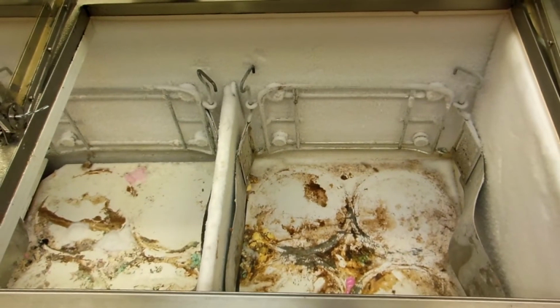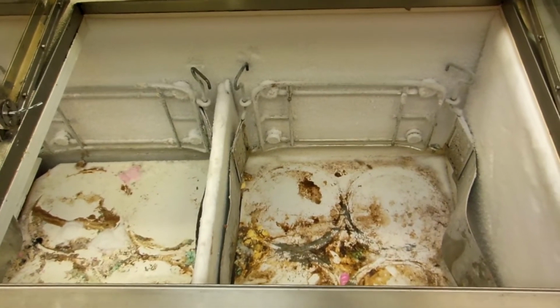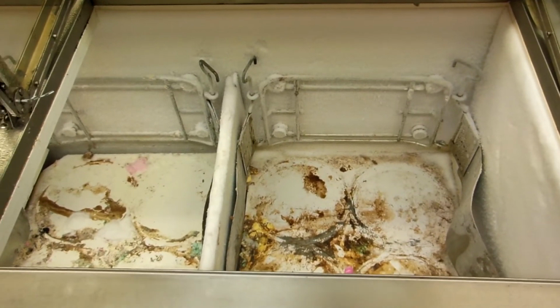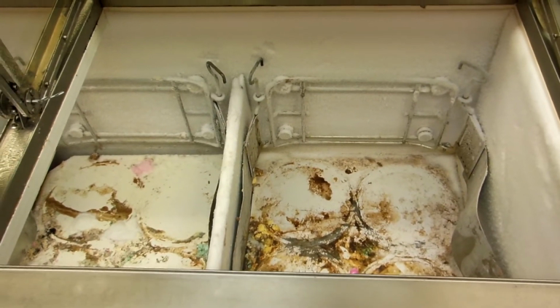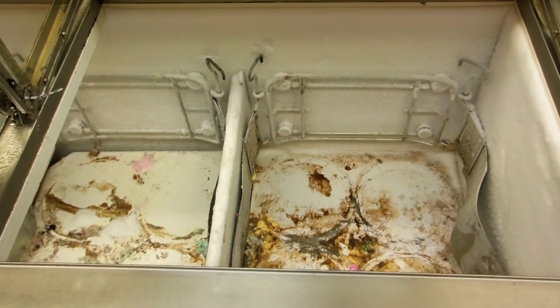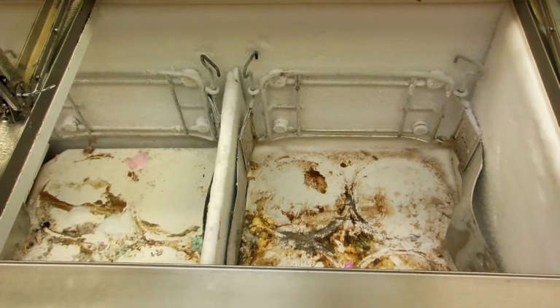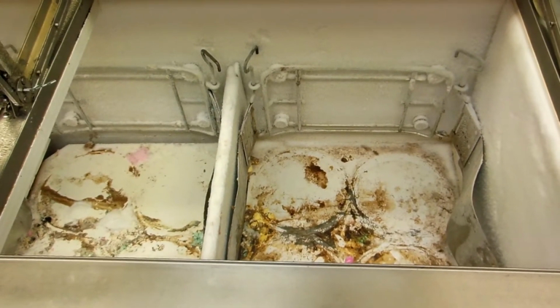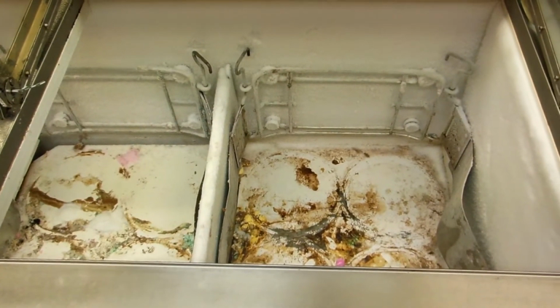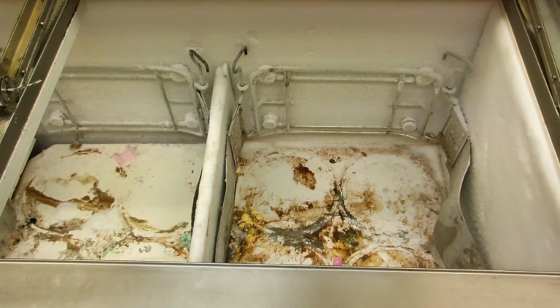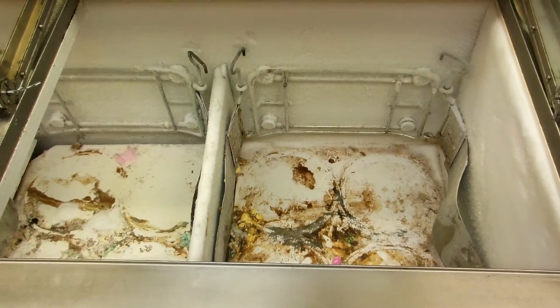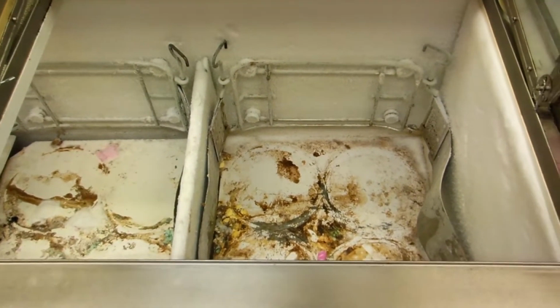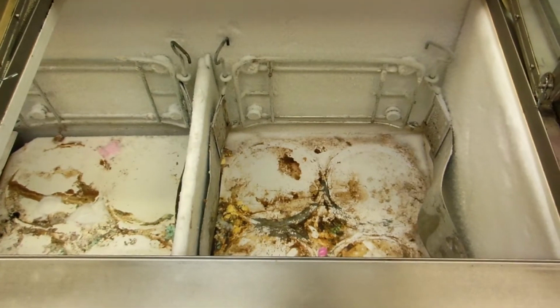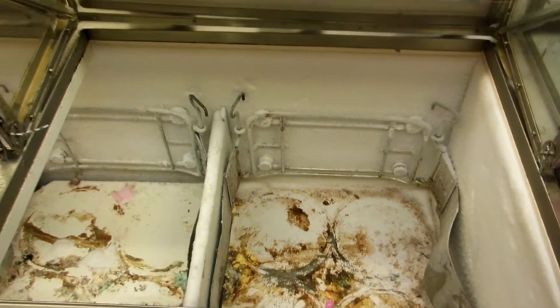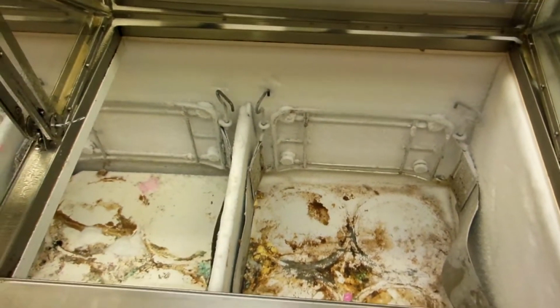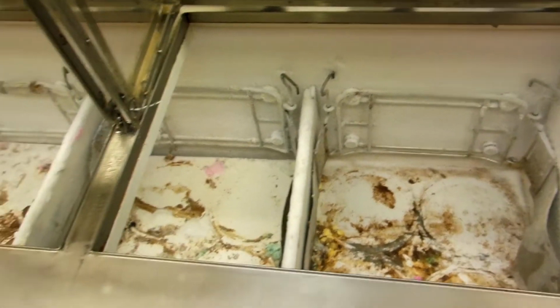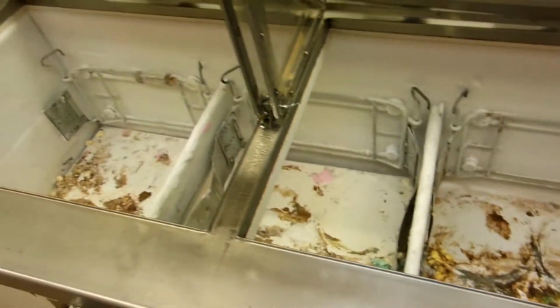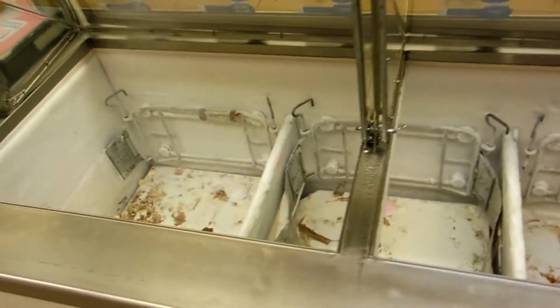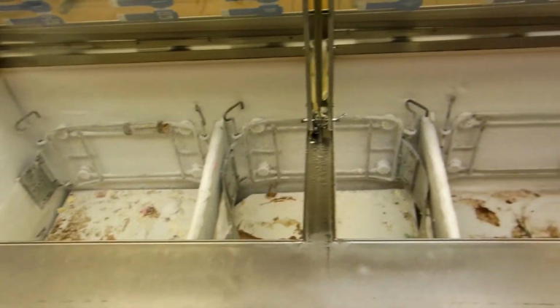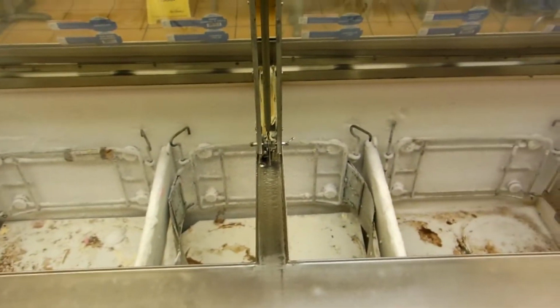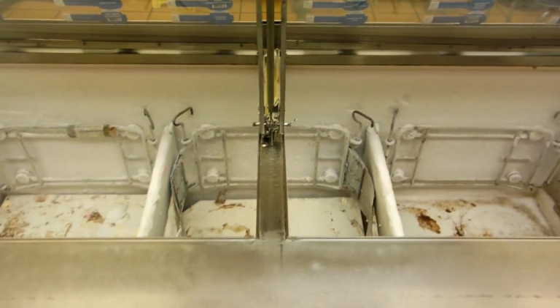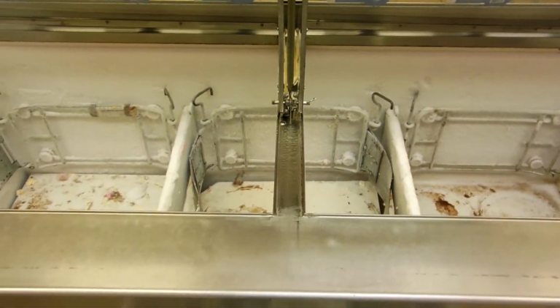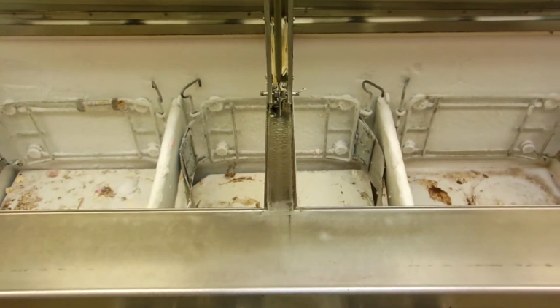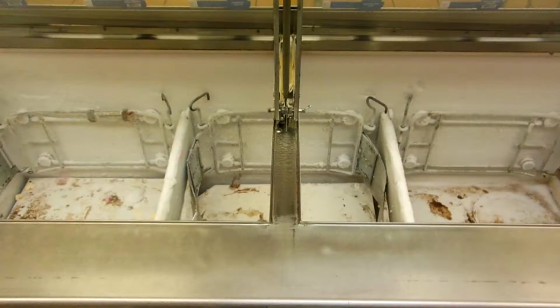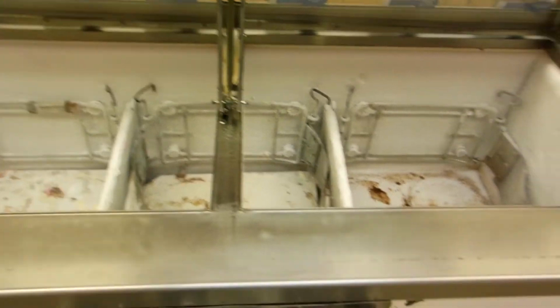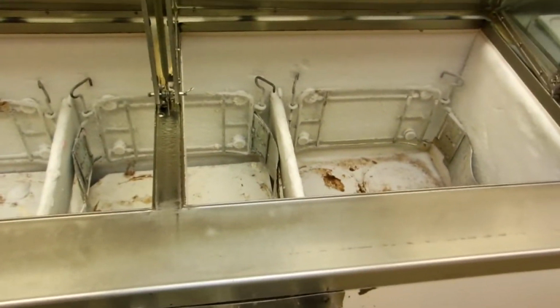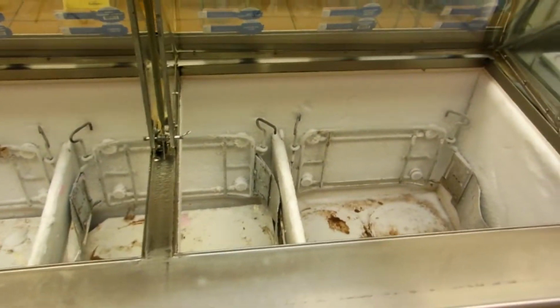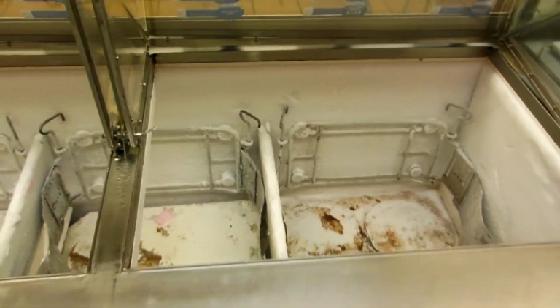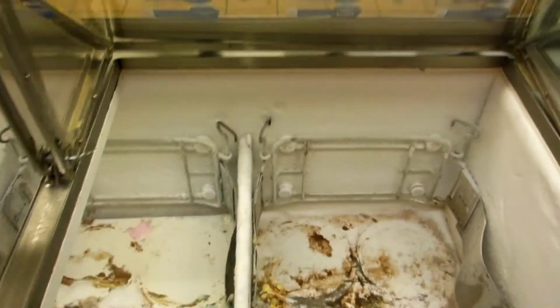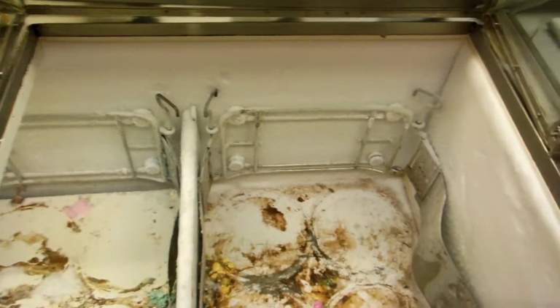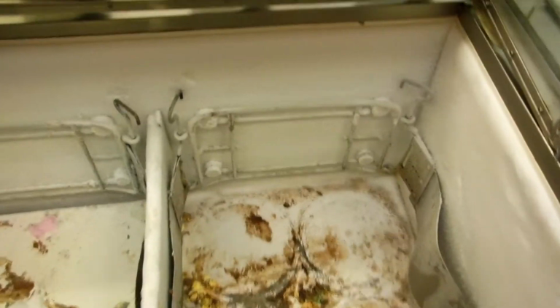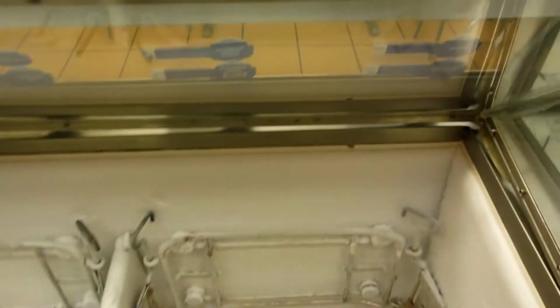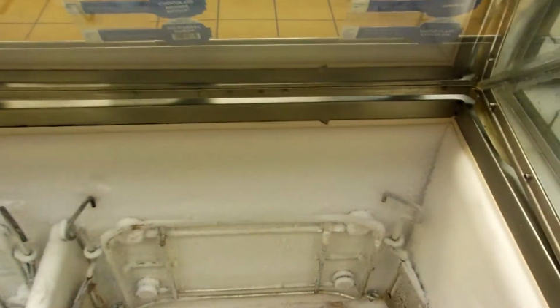This video cannot be used without express written permission from me. Anyhow, this is how do you tell if an ice cream dipping cabinet is low on Freon. Real easy to tell.